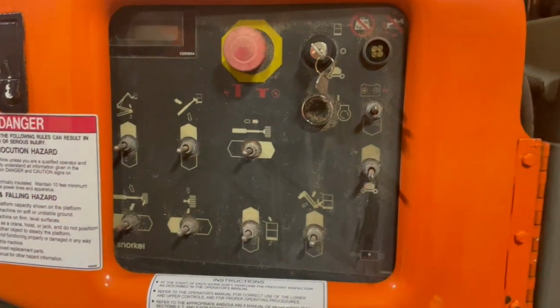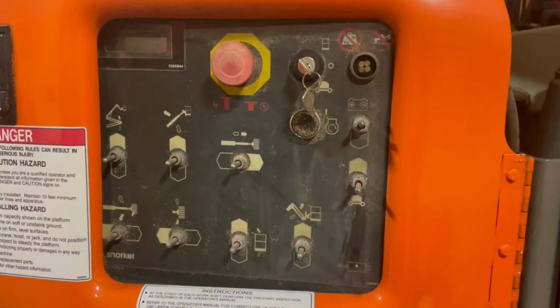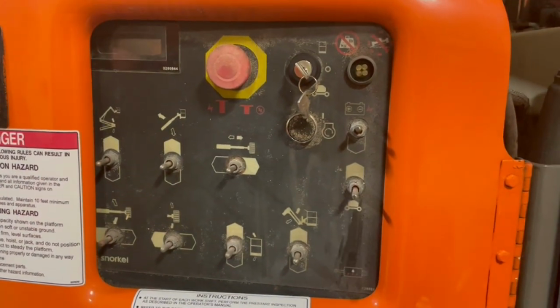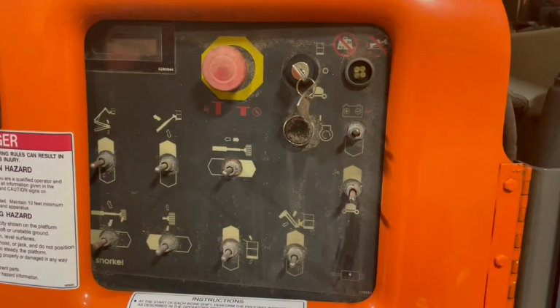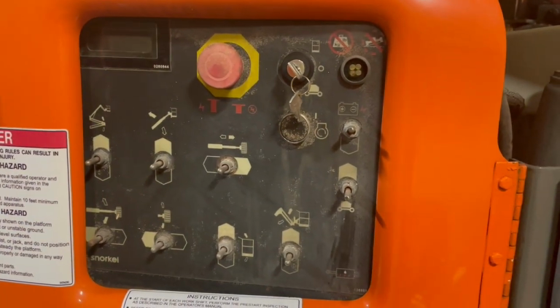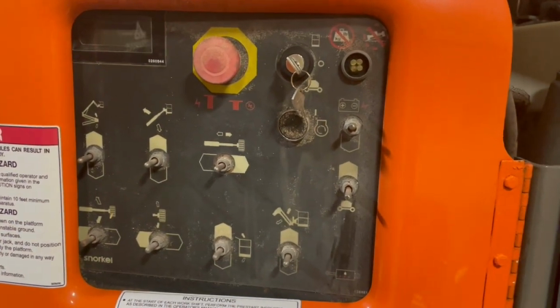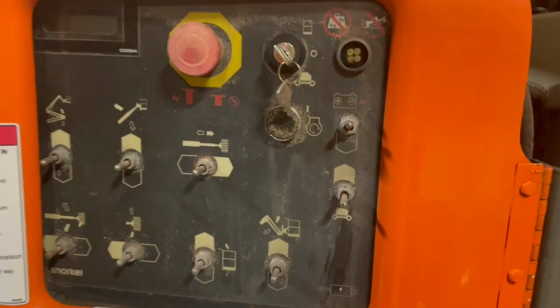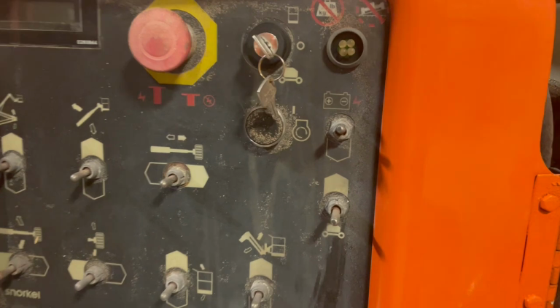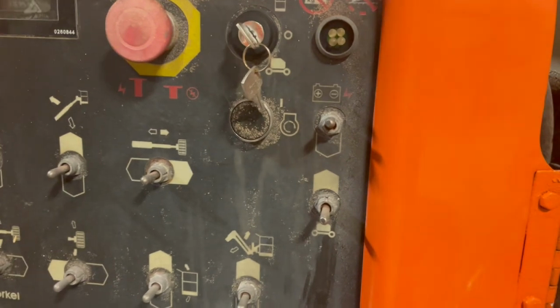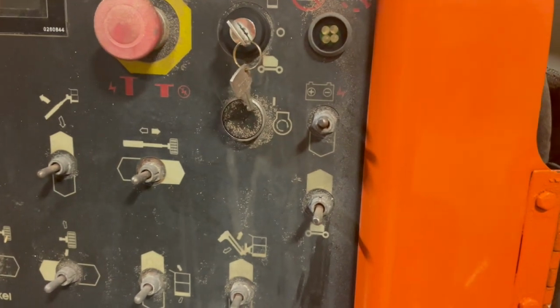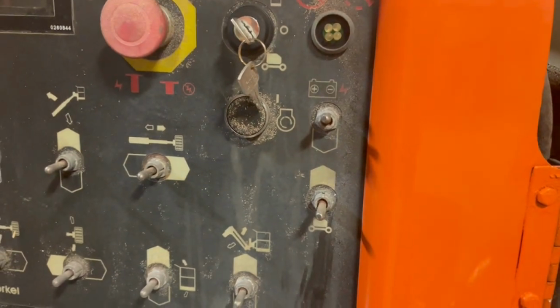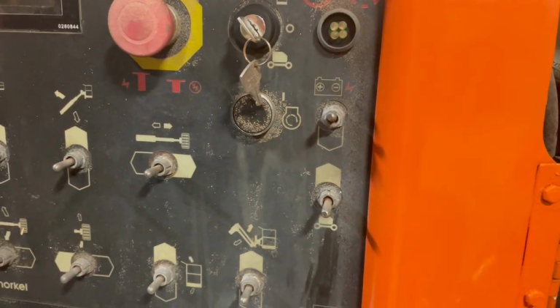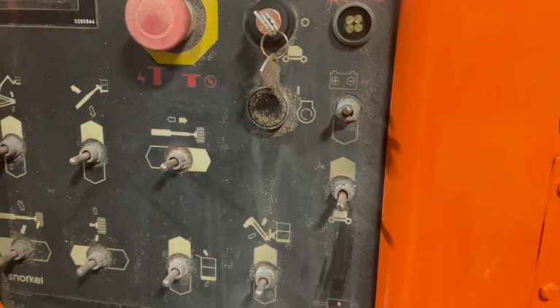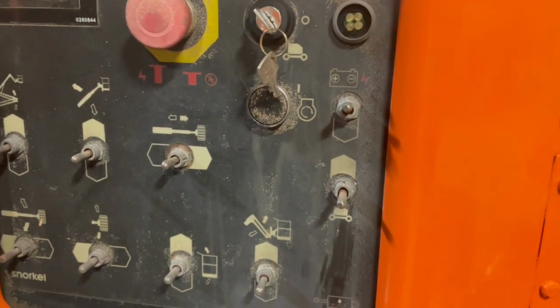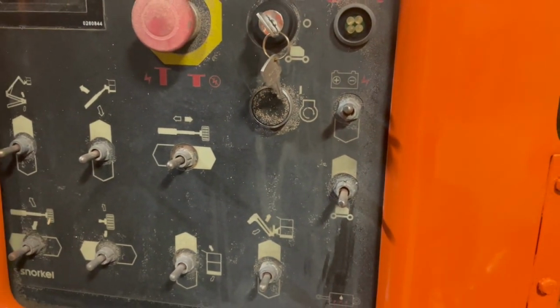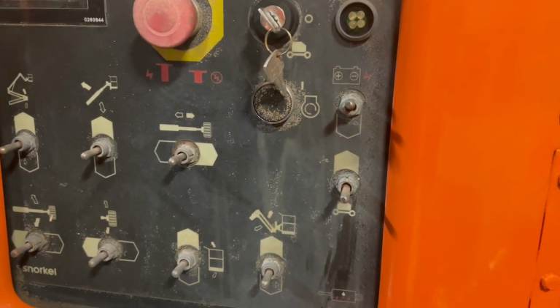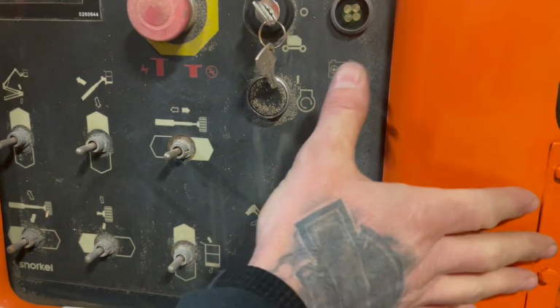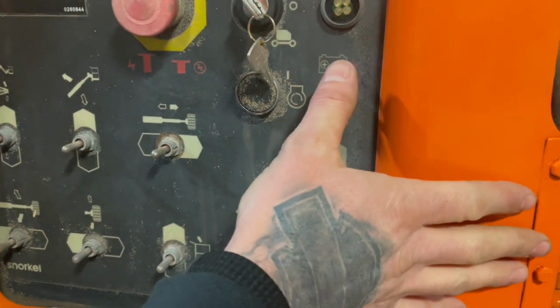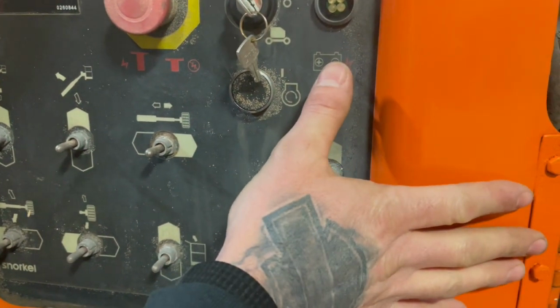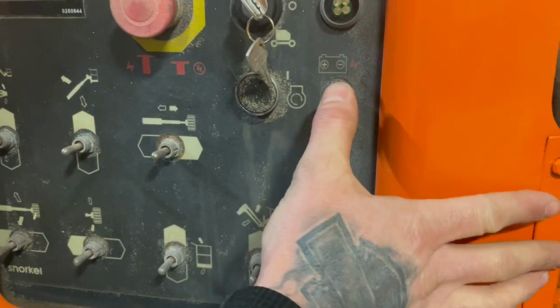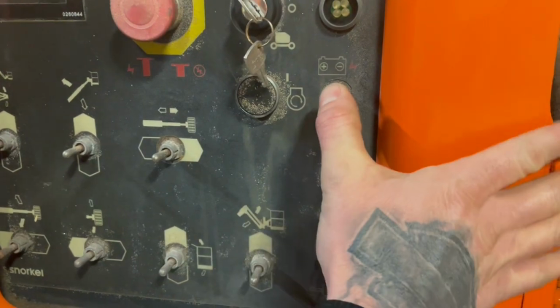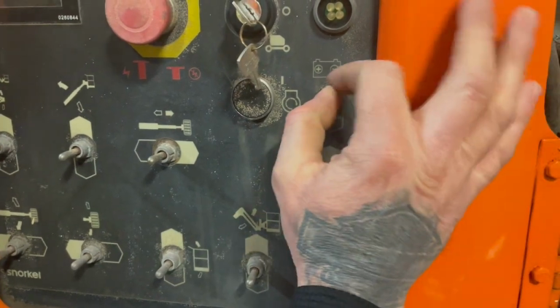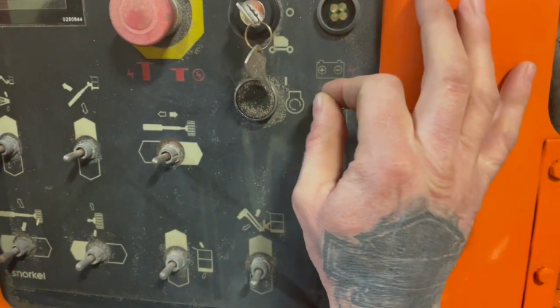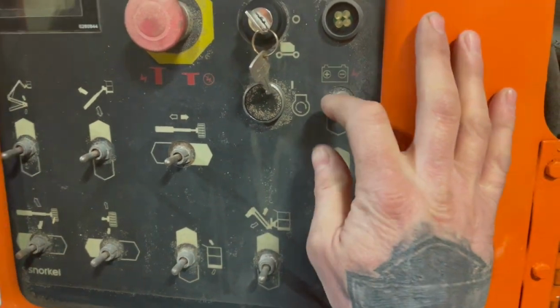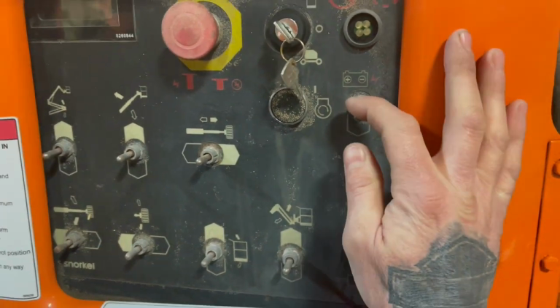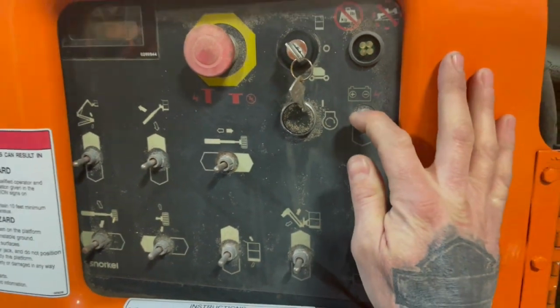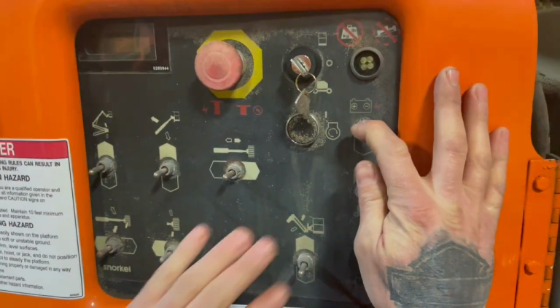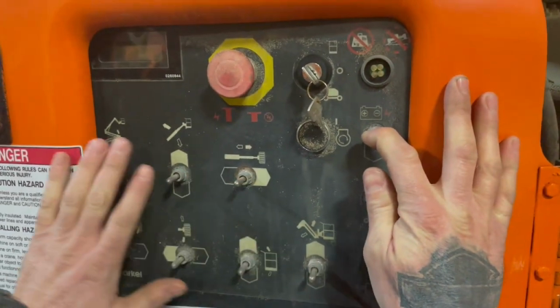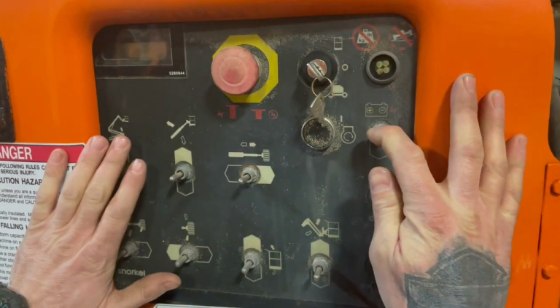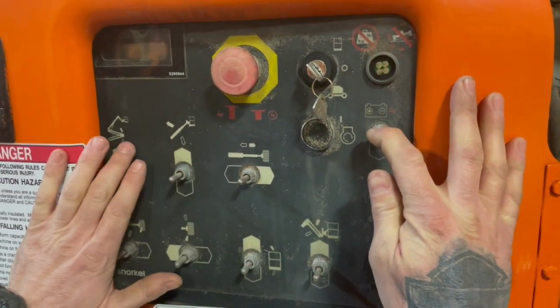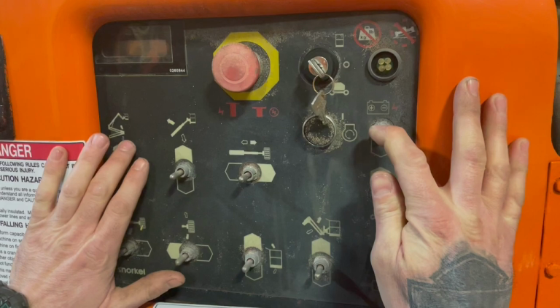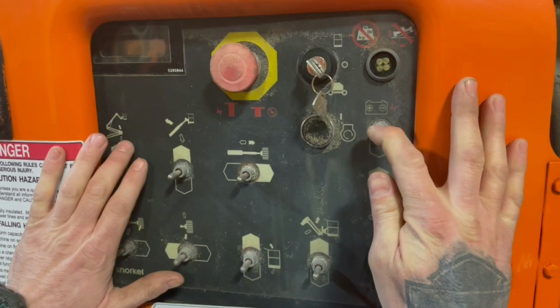Now if for any reason this machine gets stuck in the air and the motor is not running, you can still get it down by using your auxiliary pump. By hitting and holding this auxiliary pump switch right here, you can operate any of these functions to get the machine down safely.